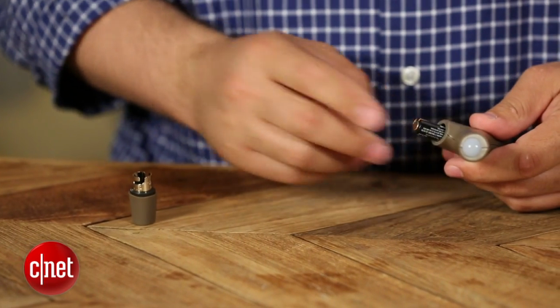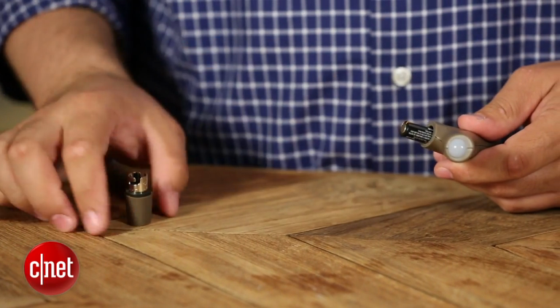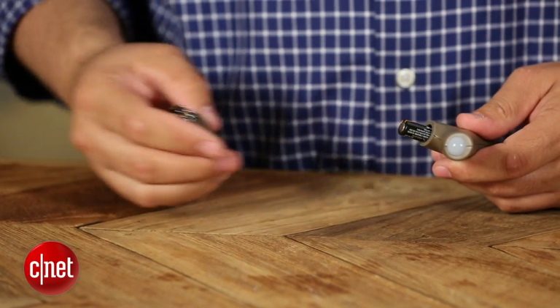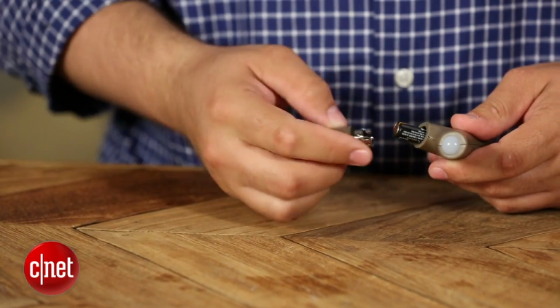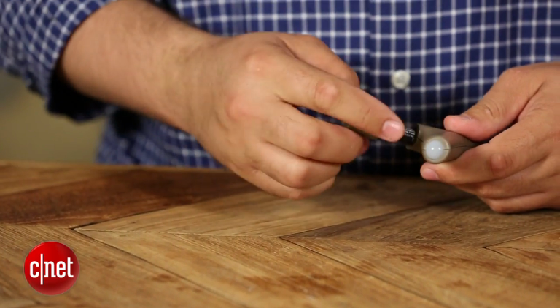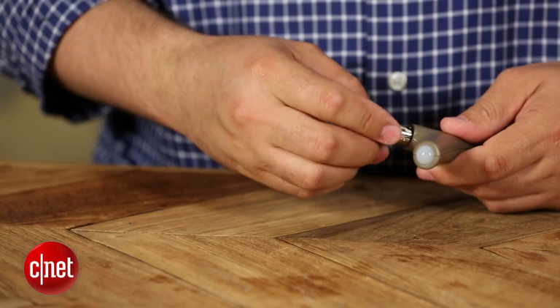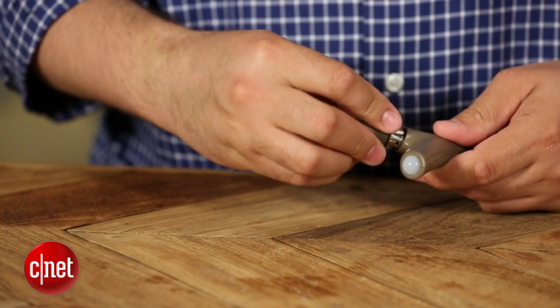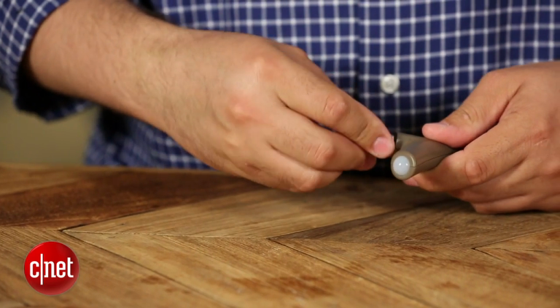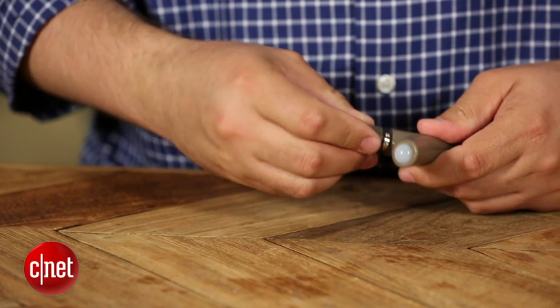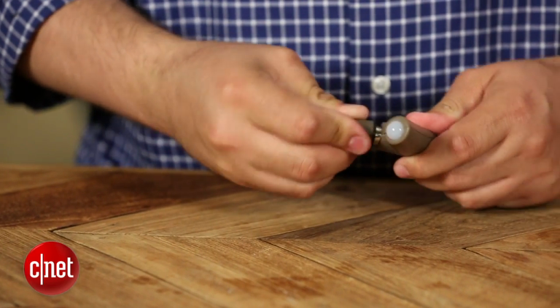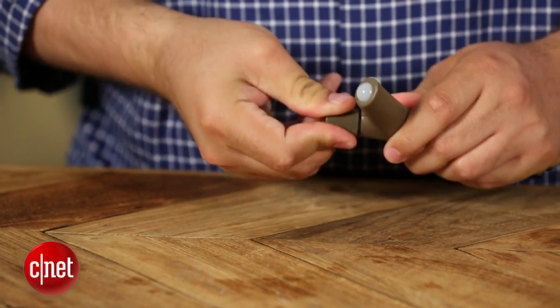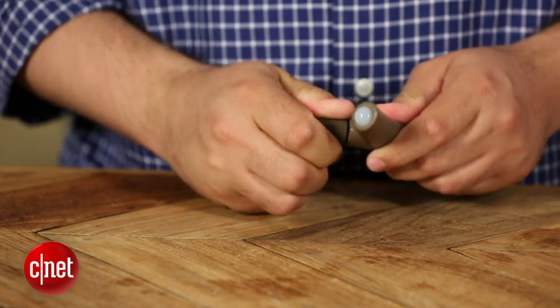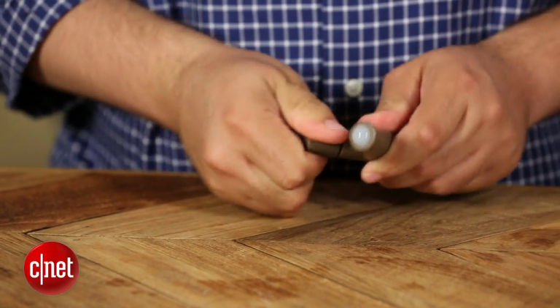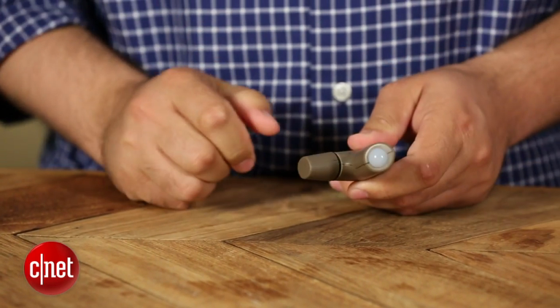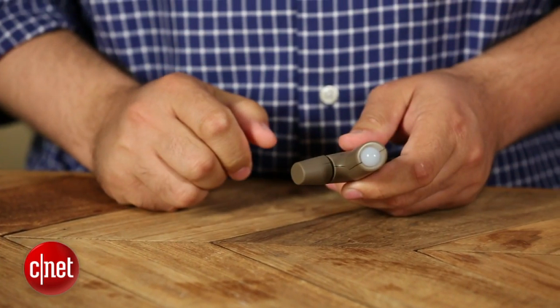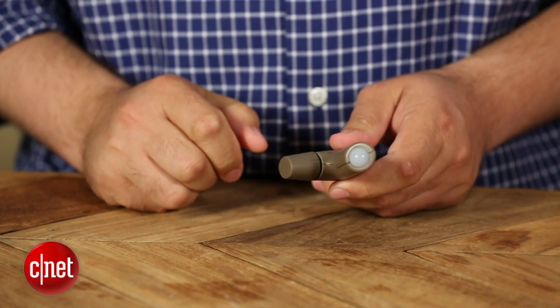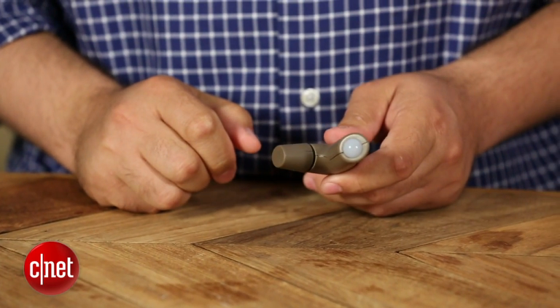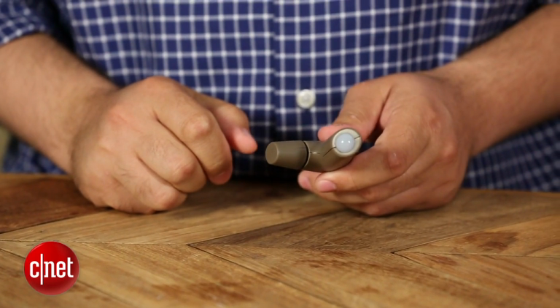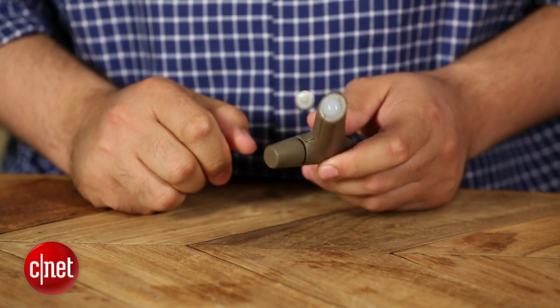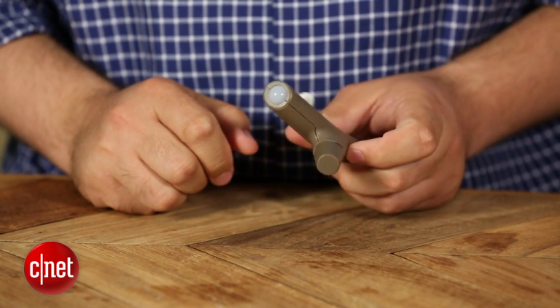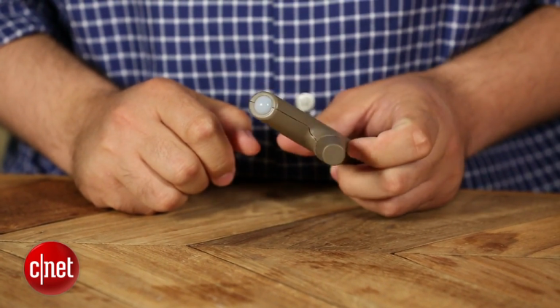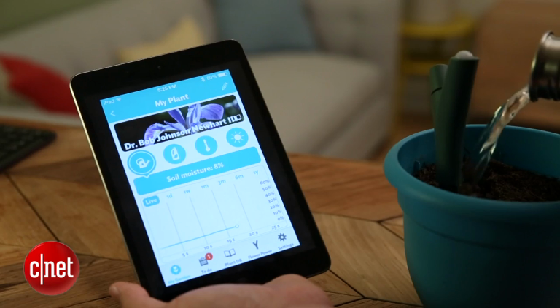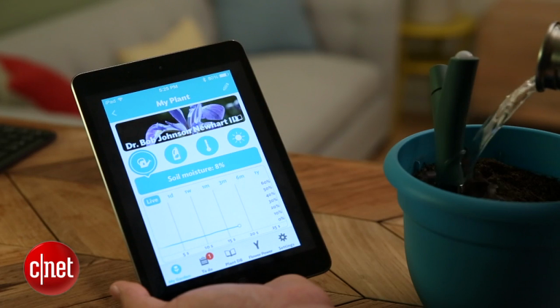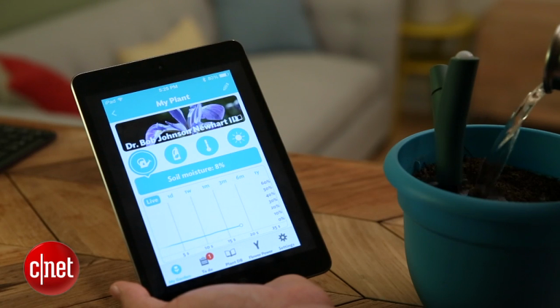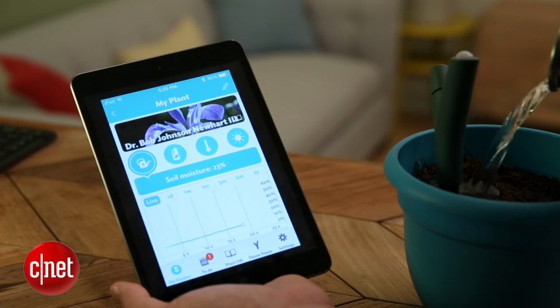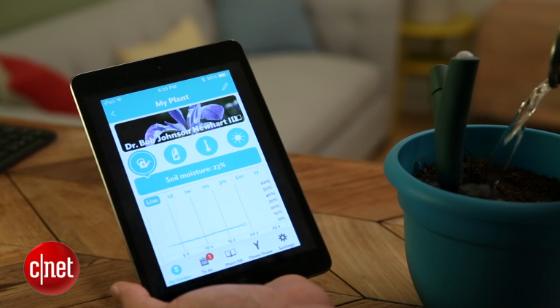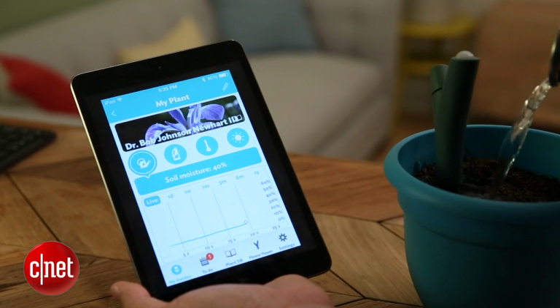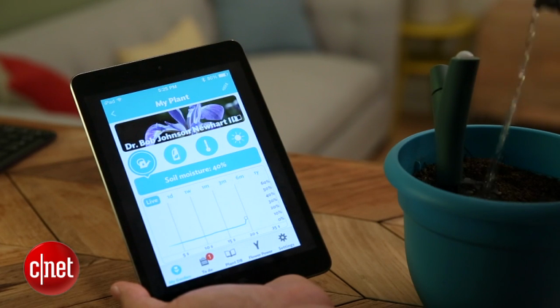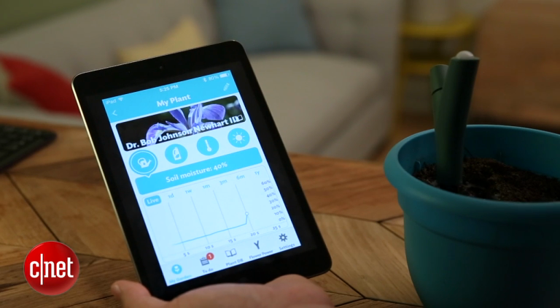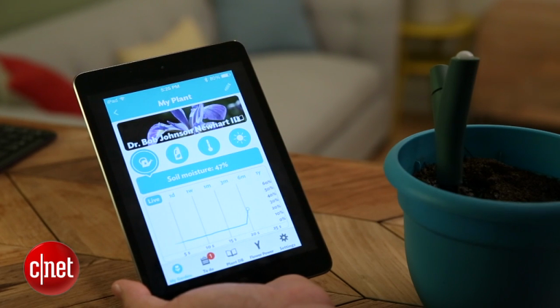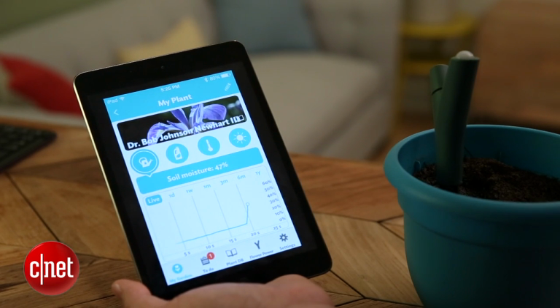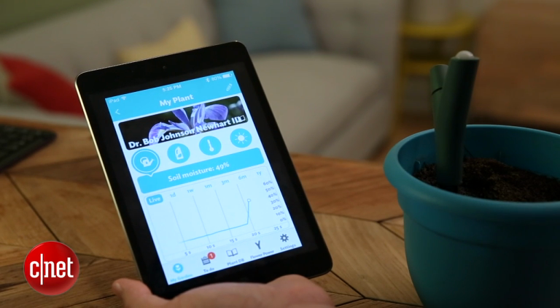So once this is up and running, it's going to collect and track all the data, and then you will upload that data to the cloud with the Bluetooth signal that it's going to send to your iPhone, iPad, whatever.